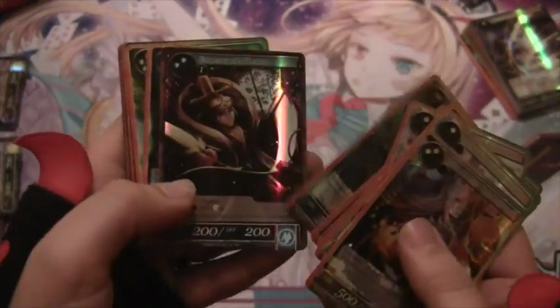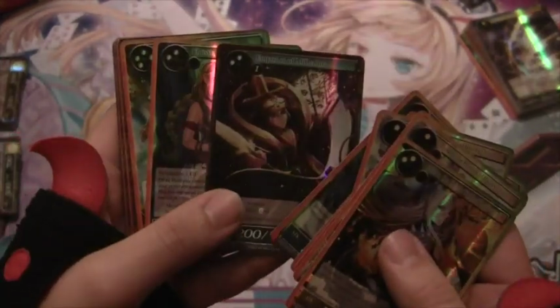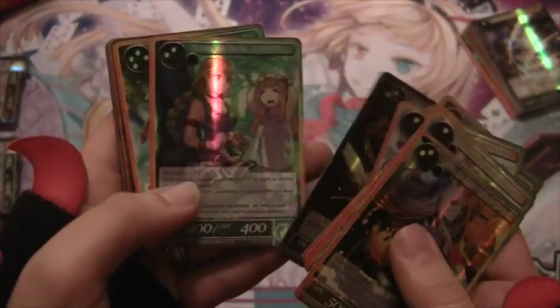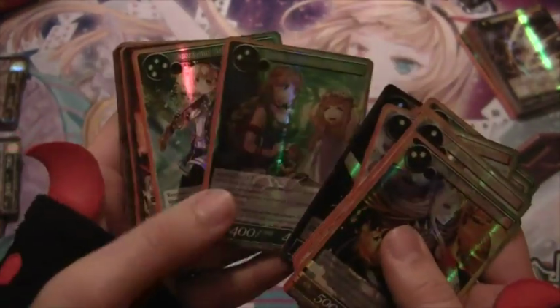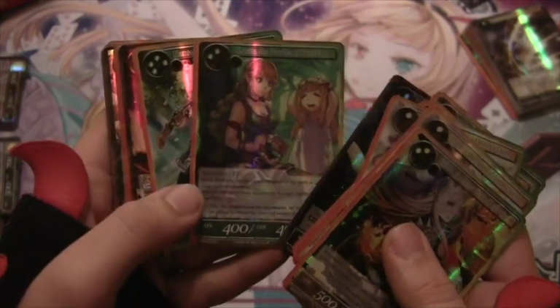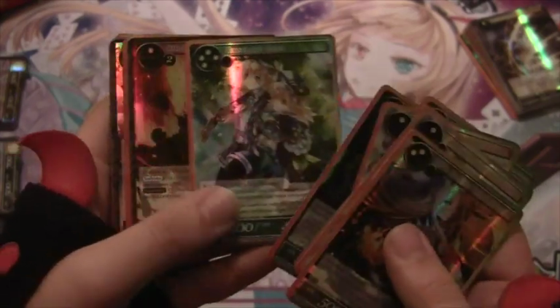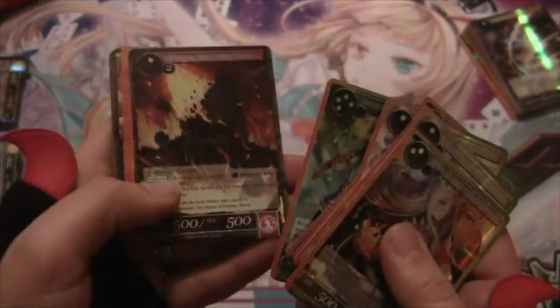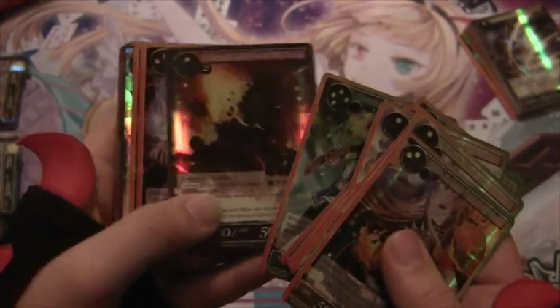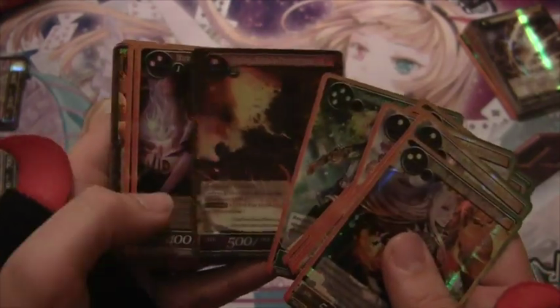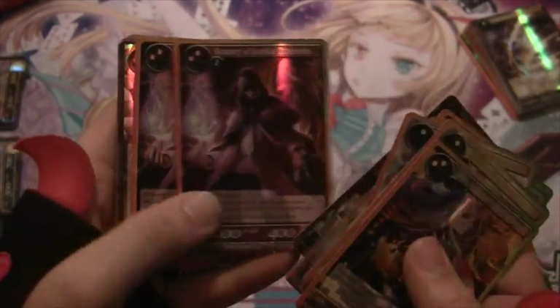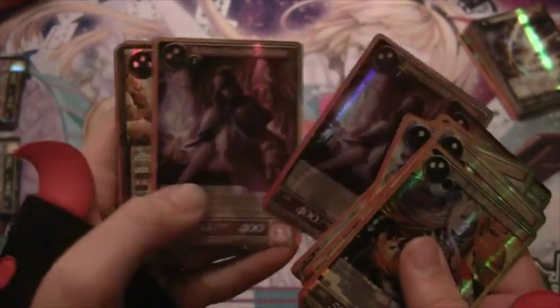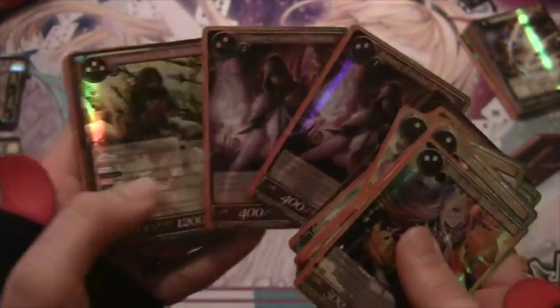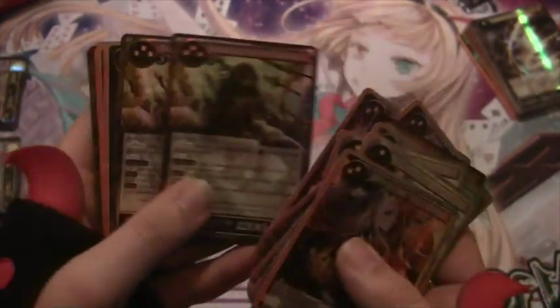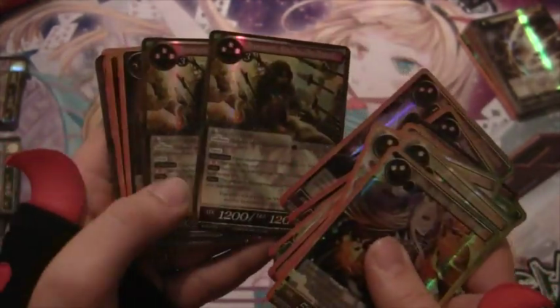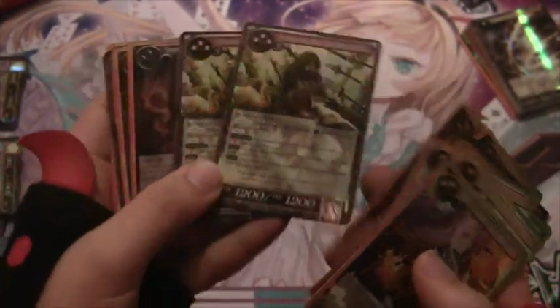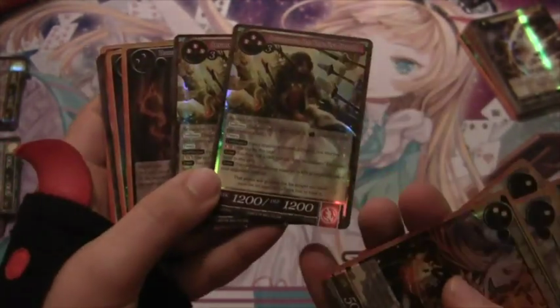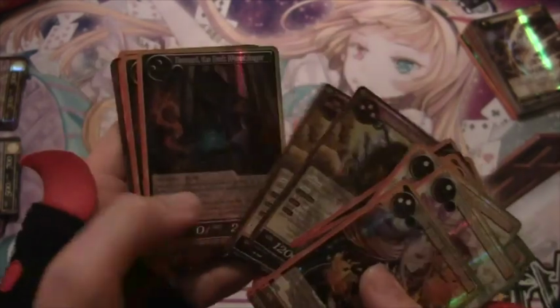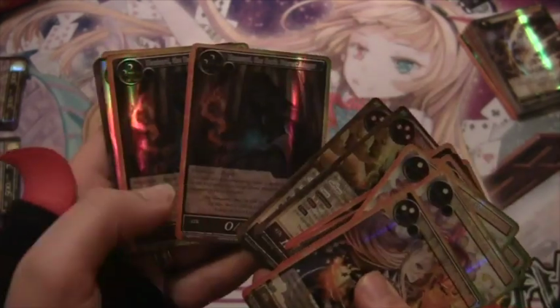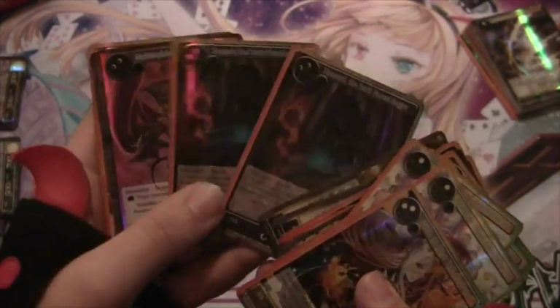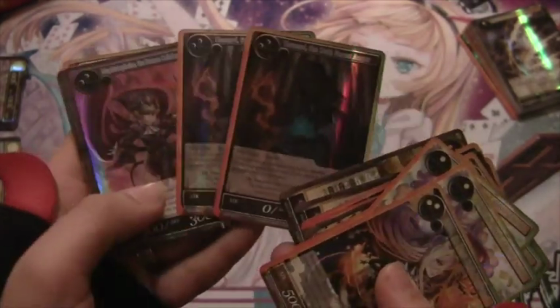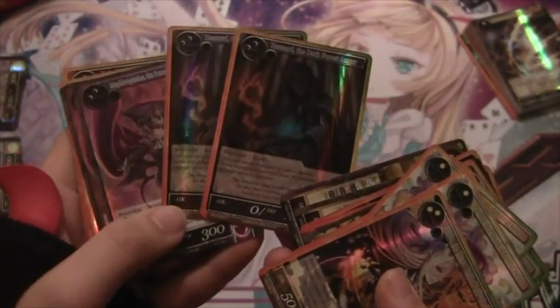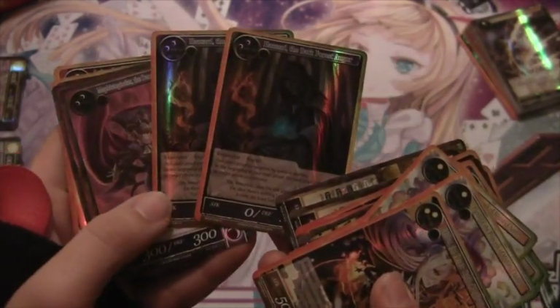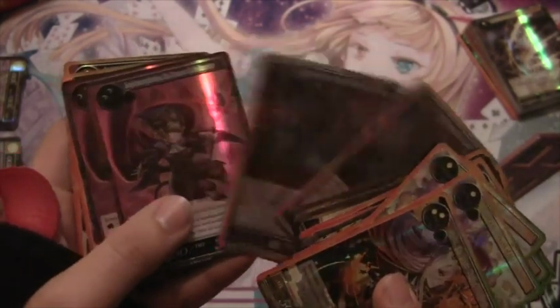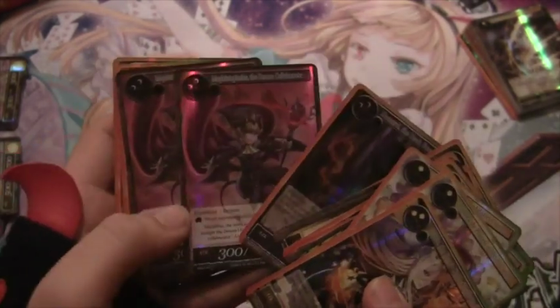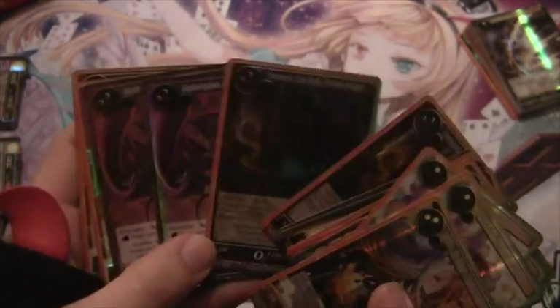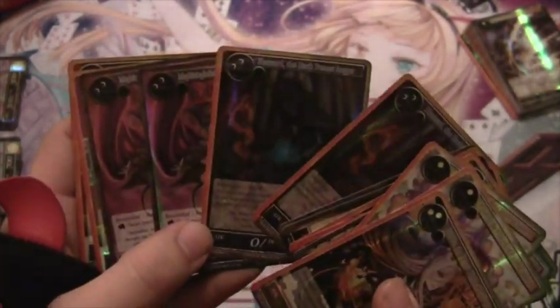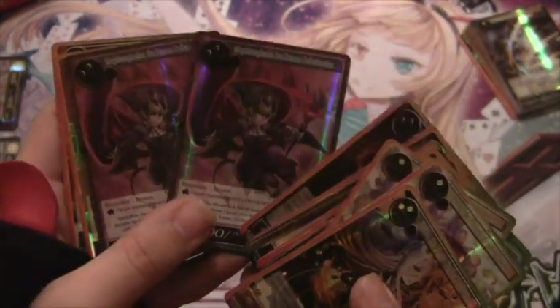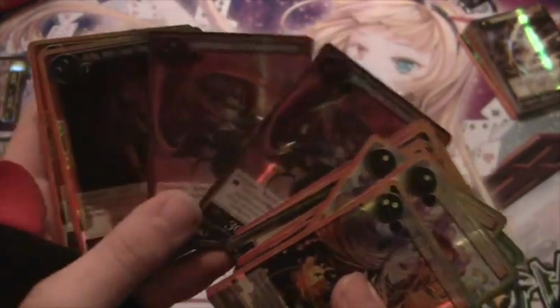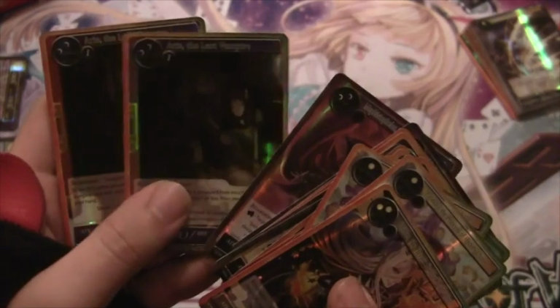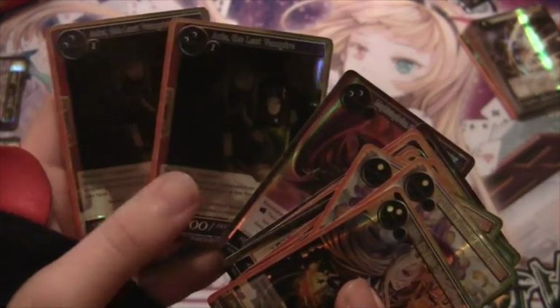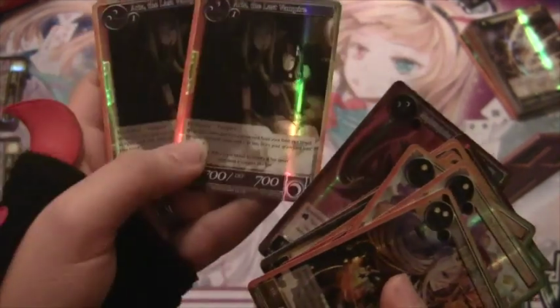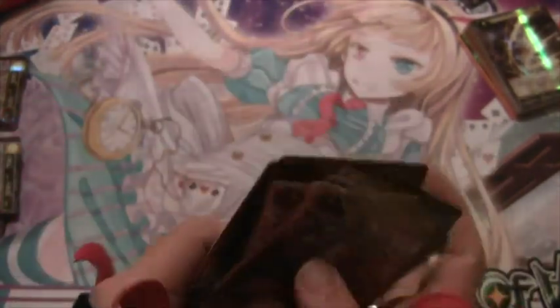Moving on to uncommons: Grim, 2 Pandora, Lumia, 2 Oracle, an Alice, Soldier, an Emperor, a Christiana, Hansel, Gretel, Githuga, double Emissary, double Susano, double Hazred, double Mephistopheles, and double Alaria.